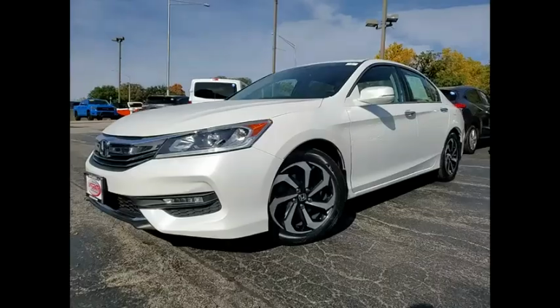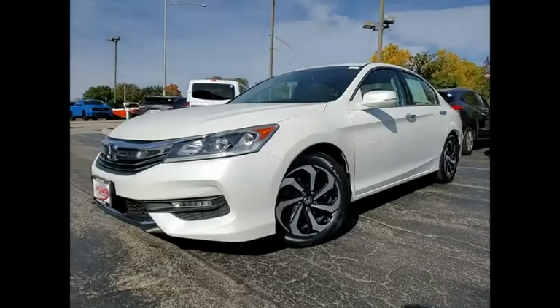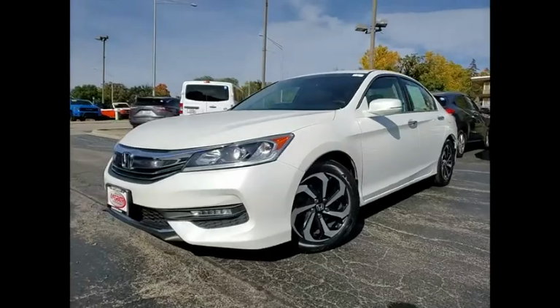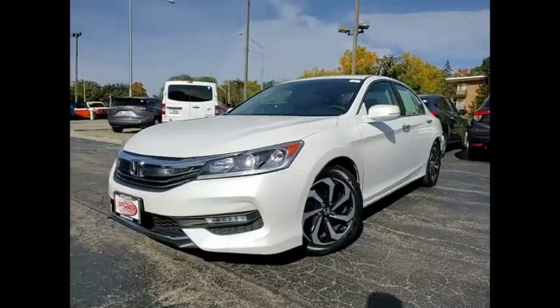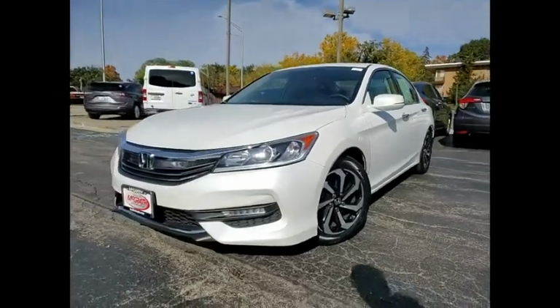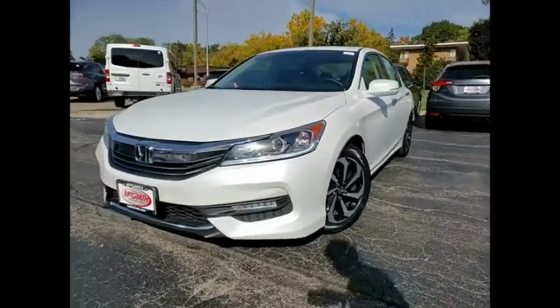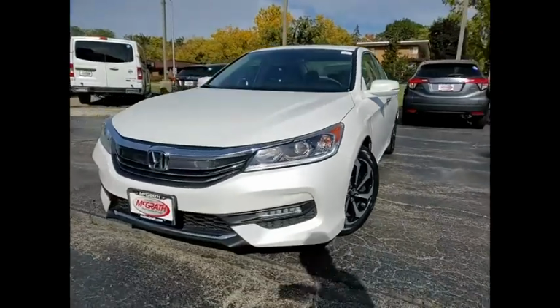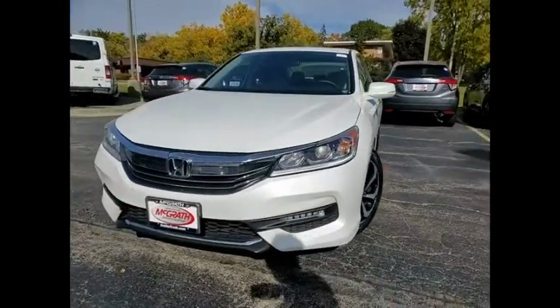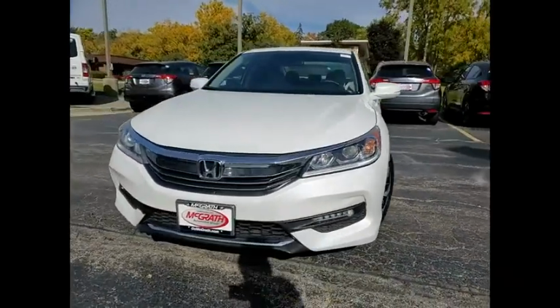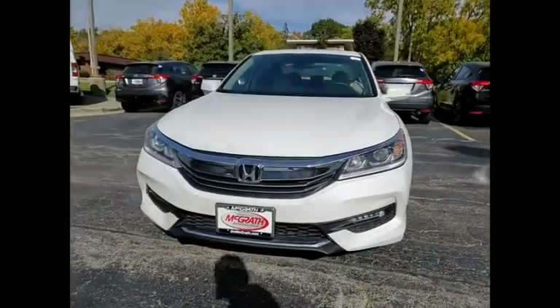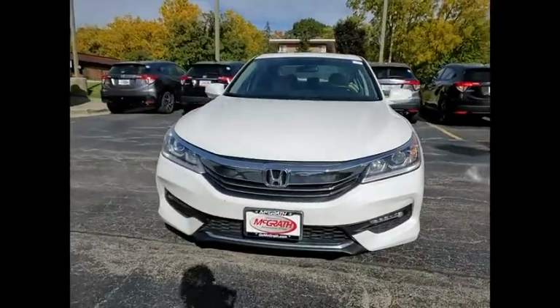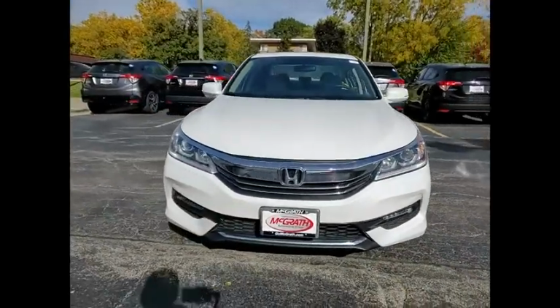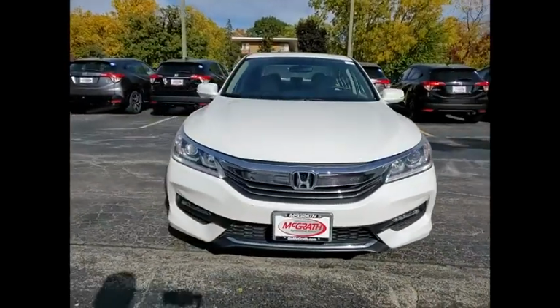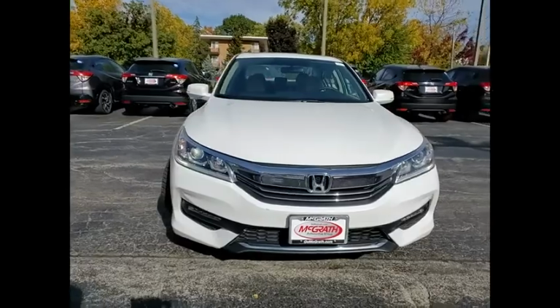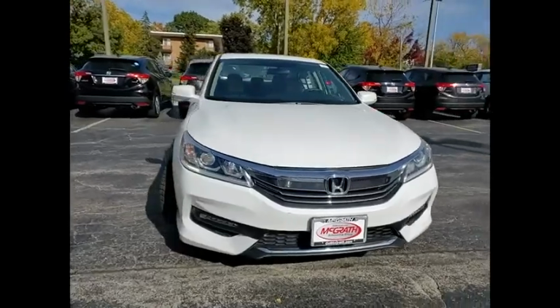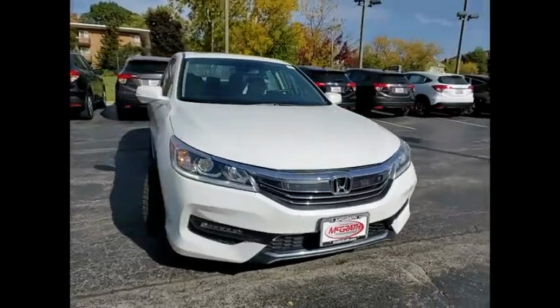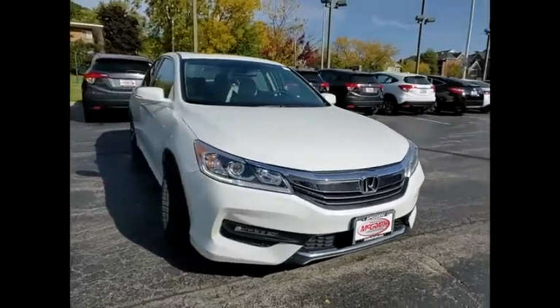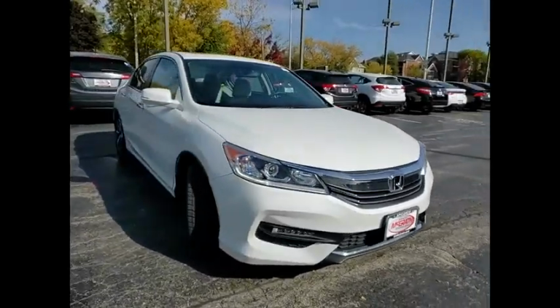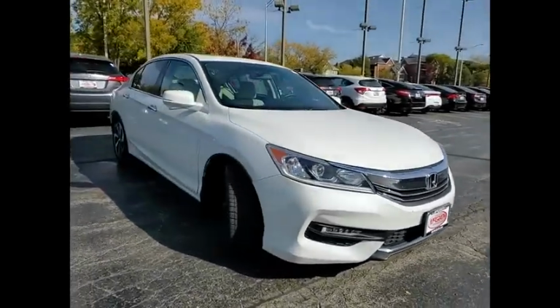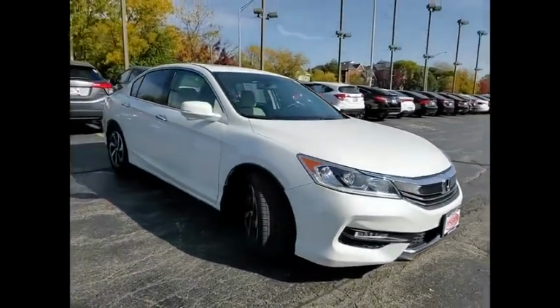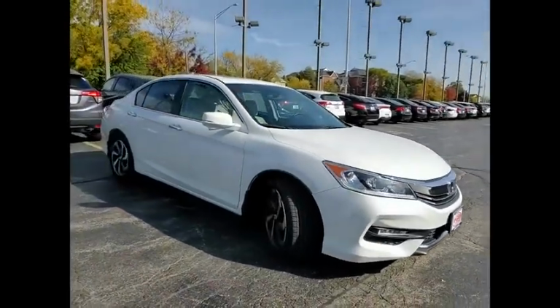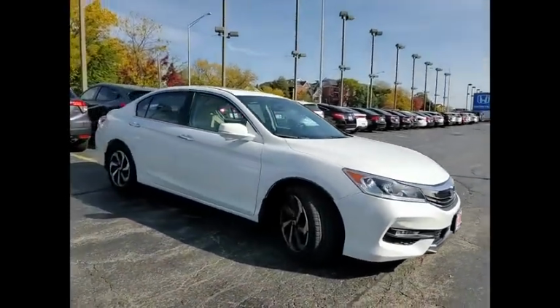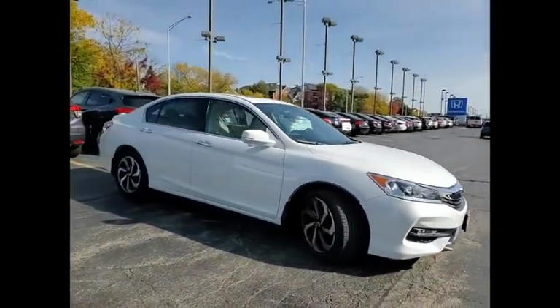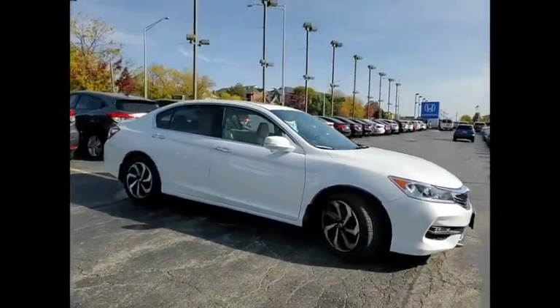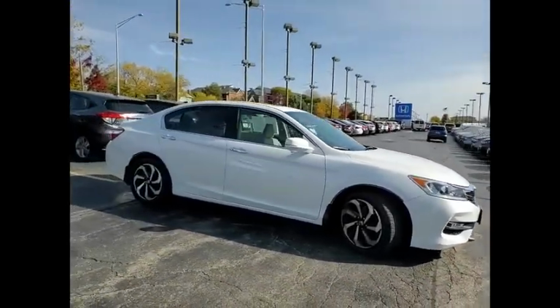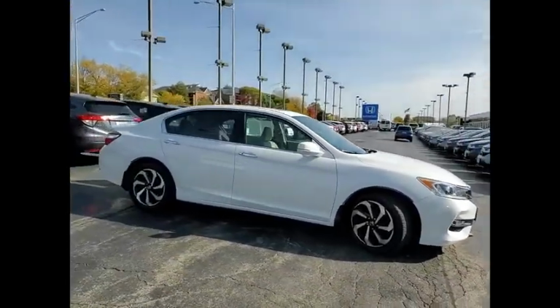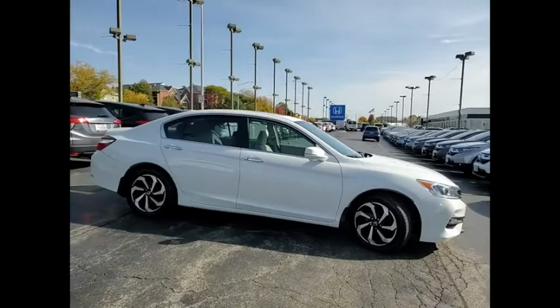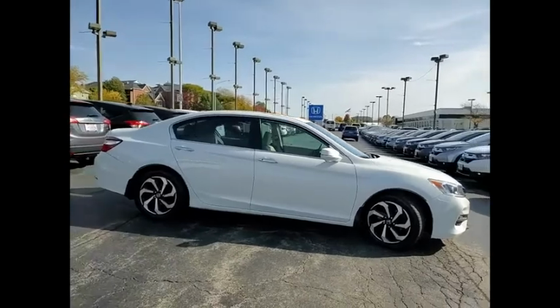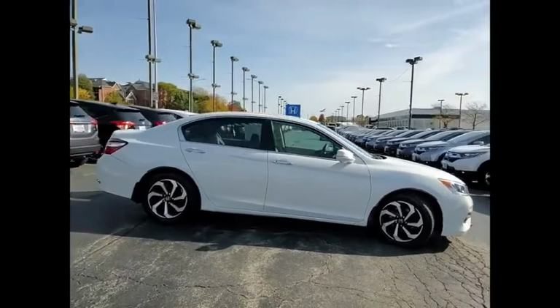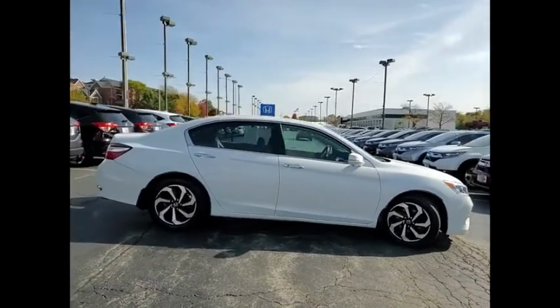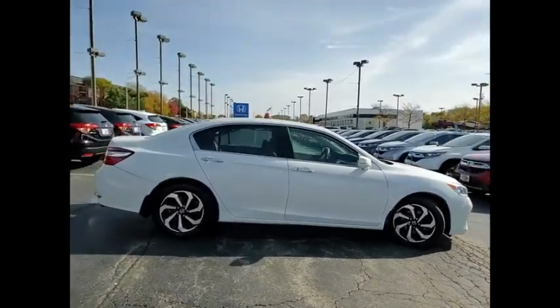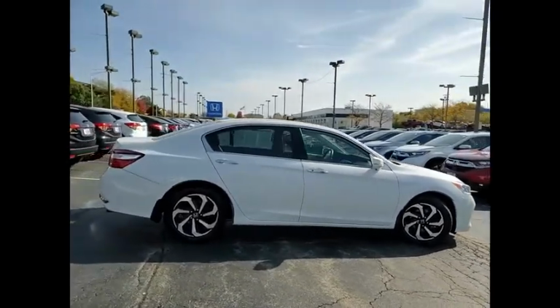Stop by and take a look at the 2017 Accord — ingeniously simple, yet overflowing with luxury and technological creativity. All that and more in the Accord.